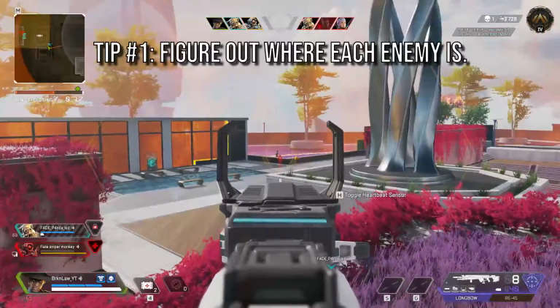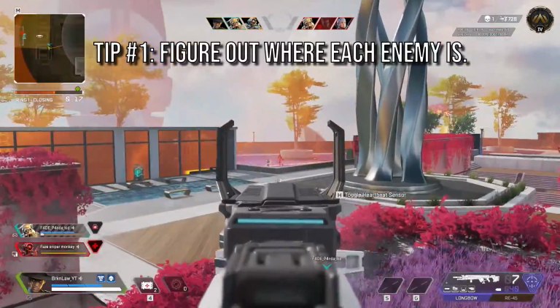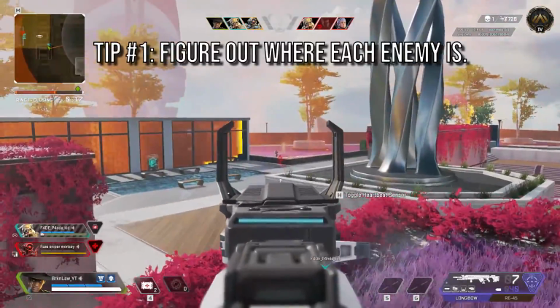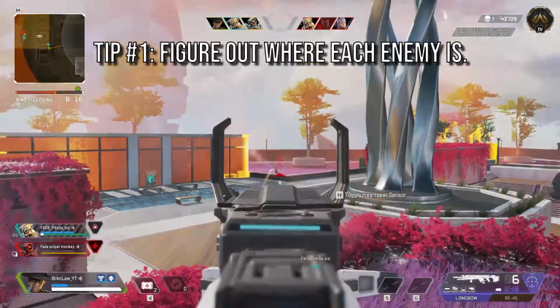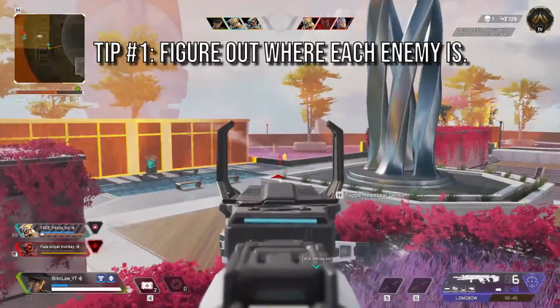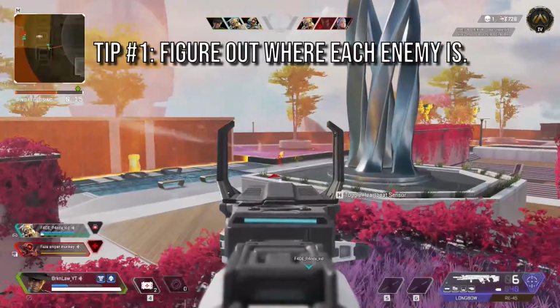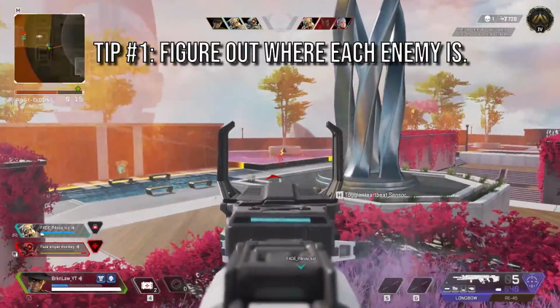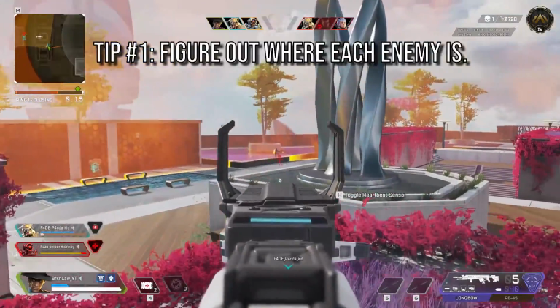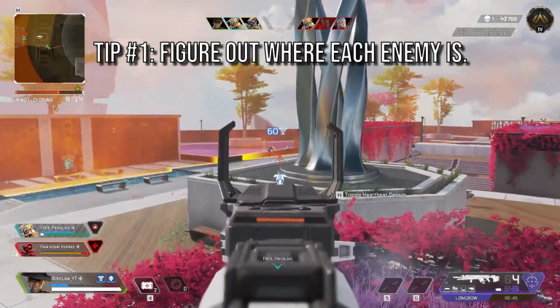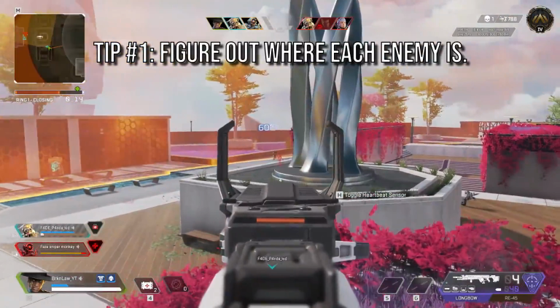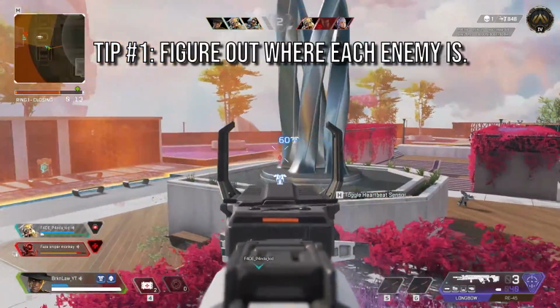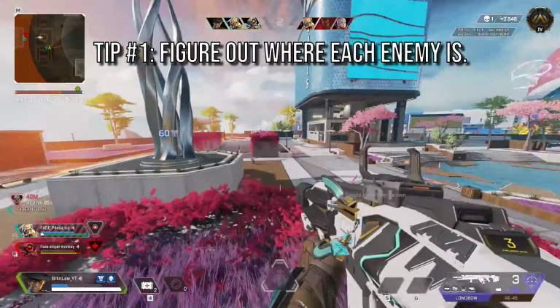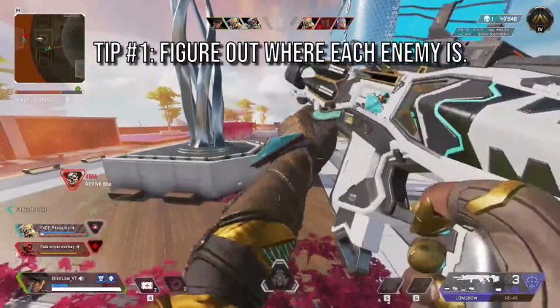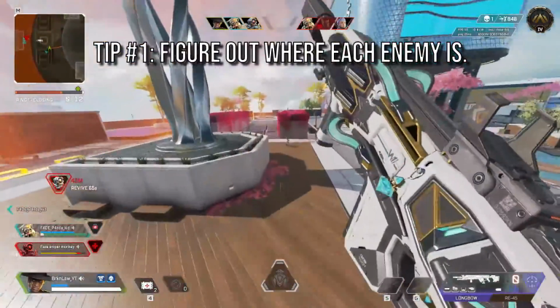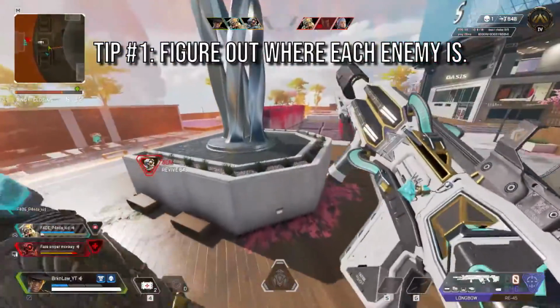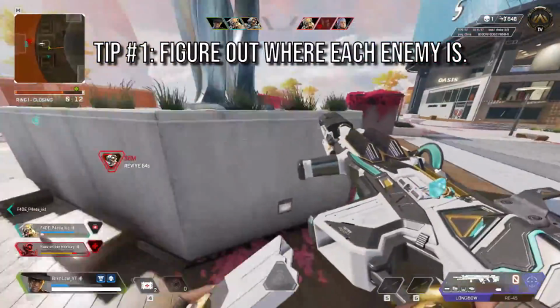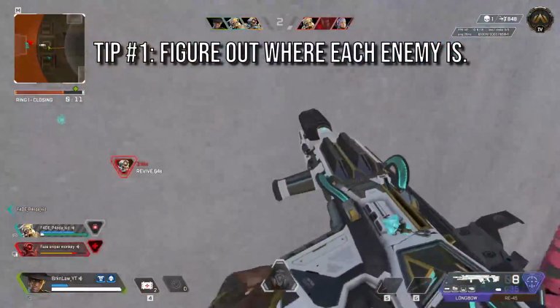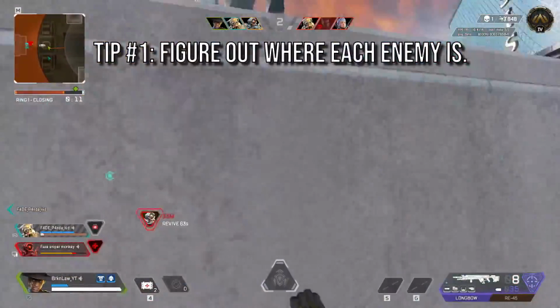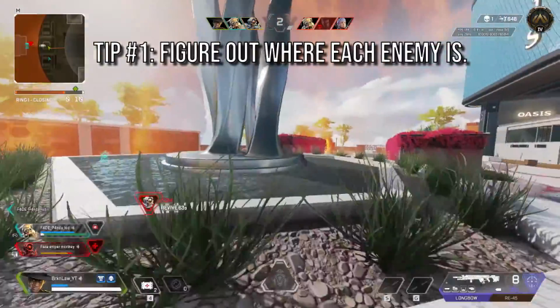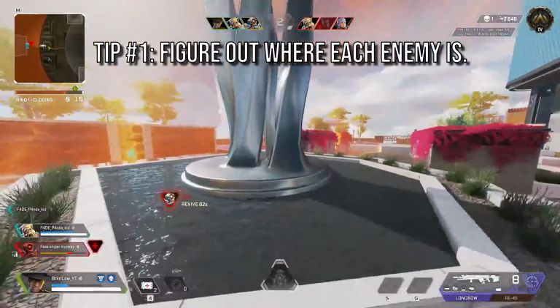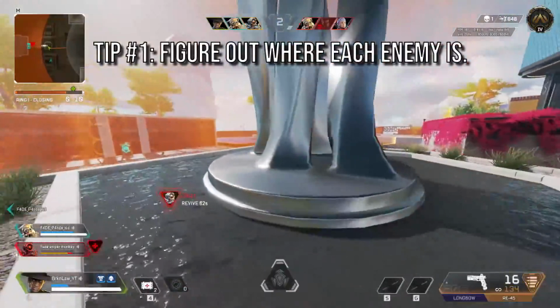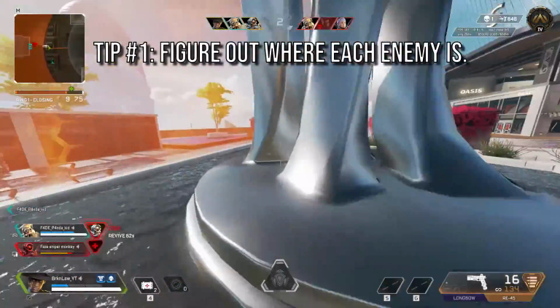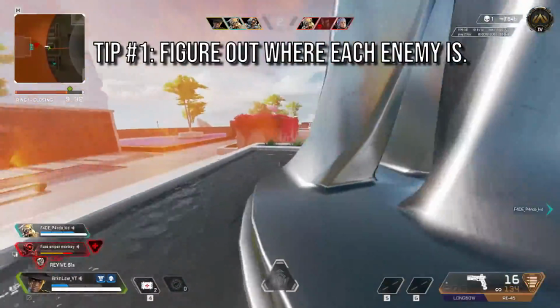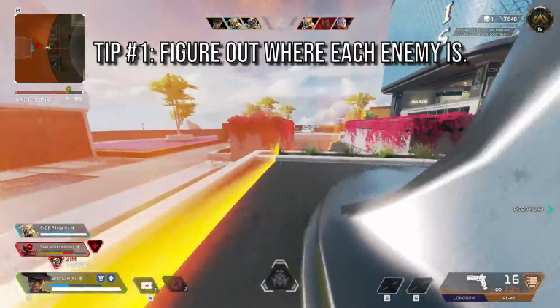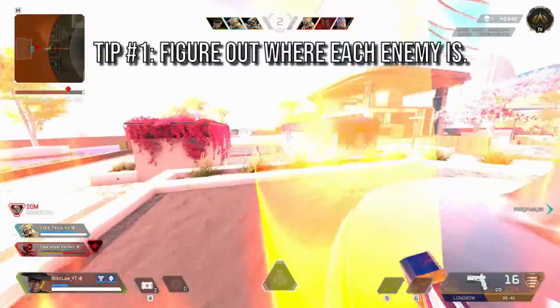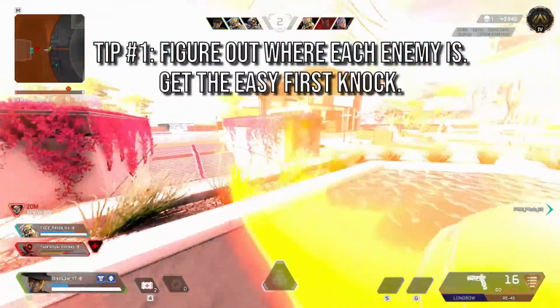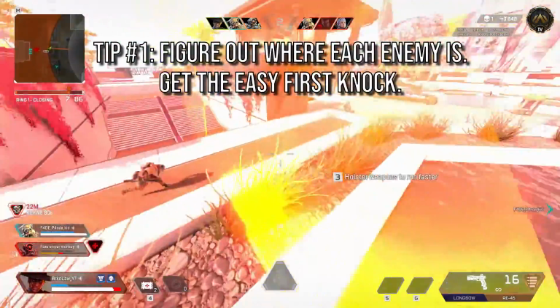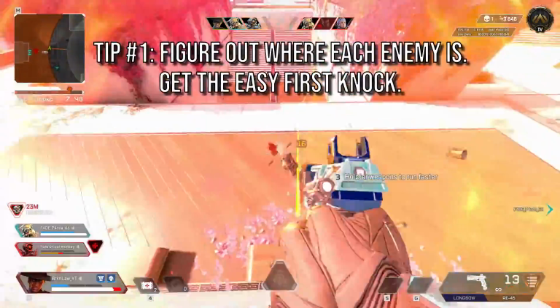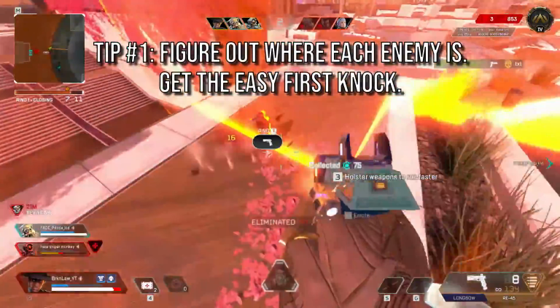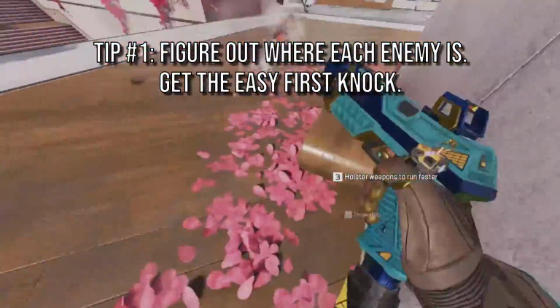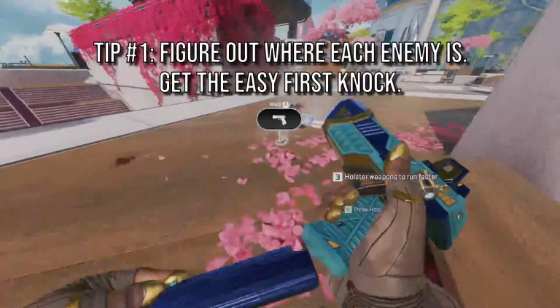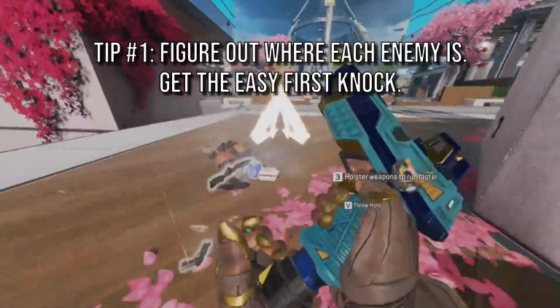Tip number one: when you get to the area you're going to be fighting in the arena, make sure to pull out your heartbeat sensor to see if the enemies are clumped up altogether, if one is trying to flank, or if they're pretty spread out. This will help you get the first knock and make for an easier round.